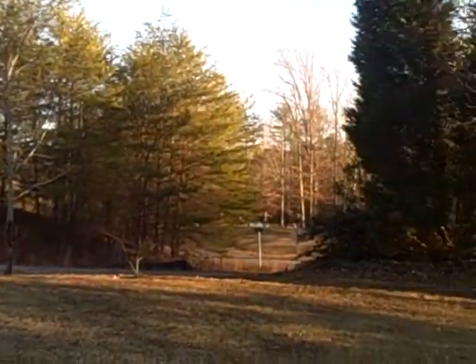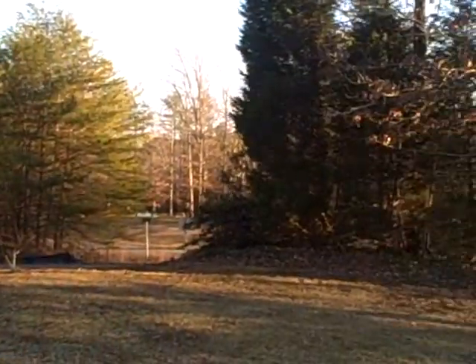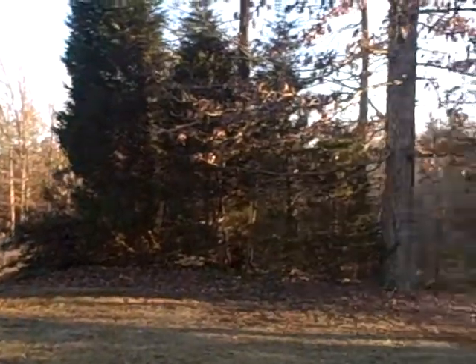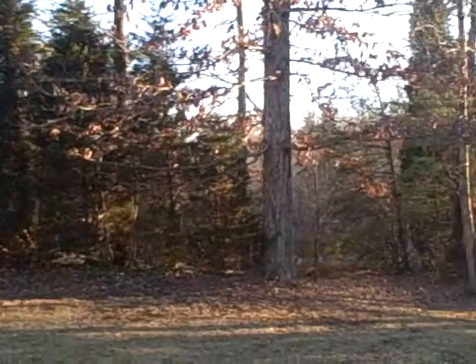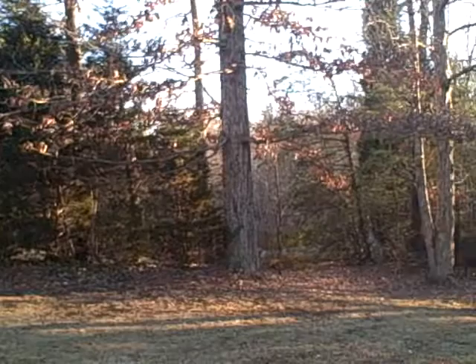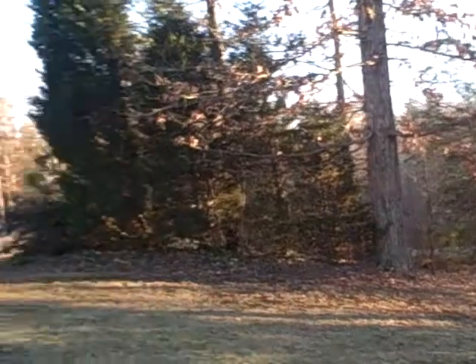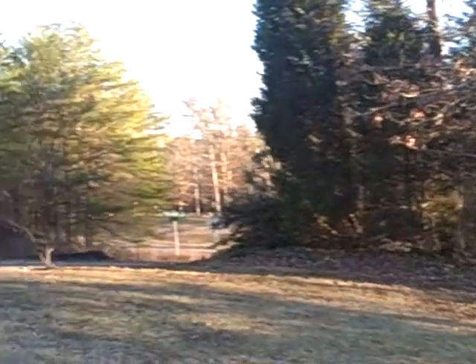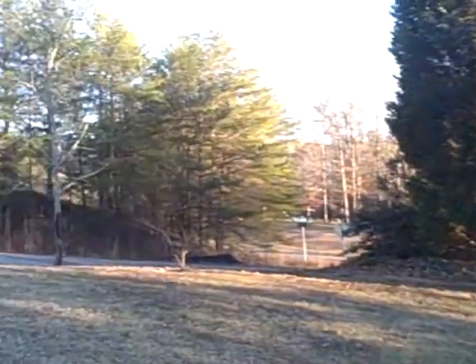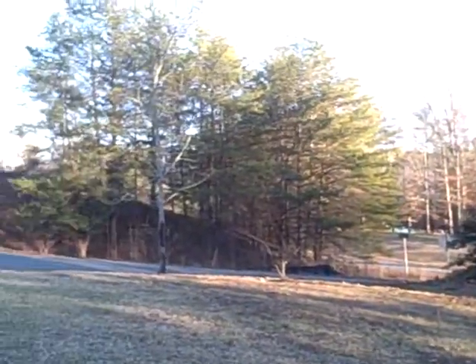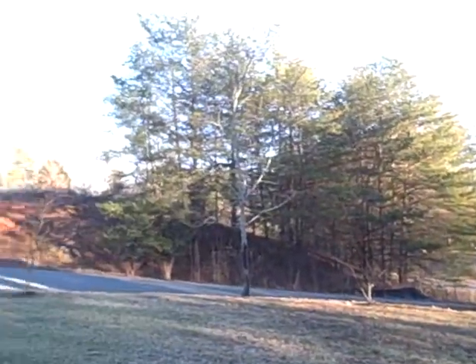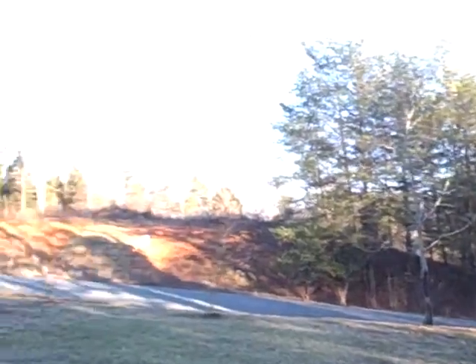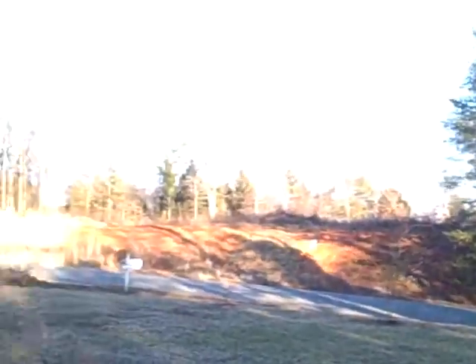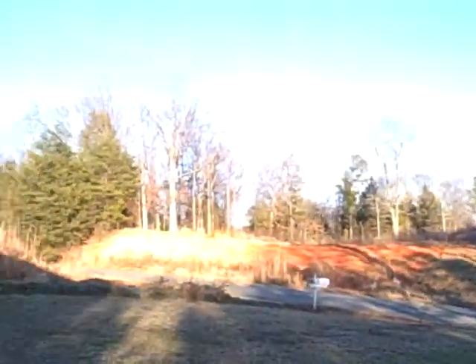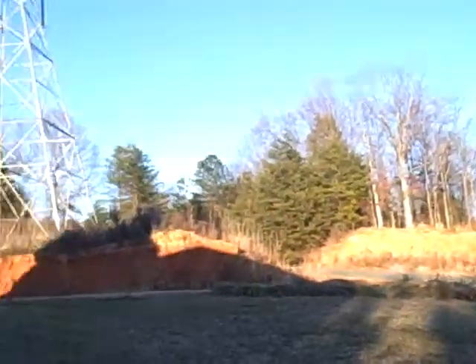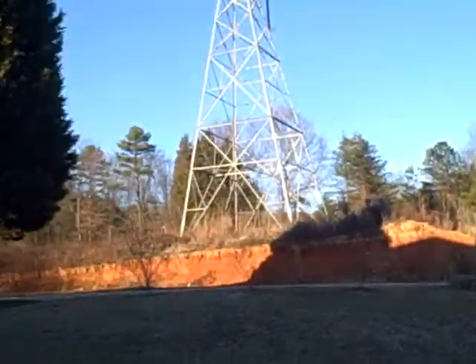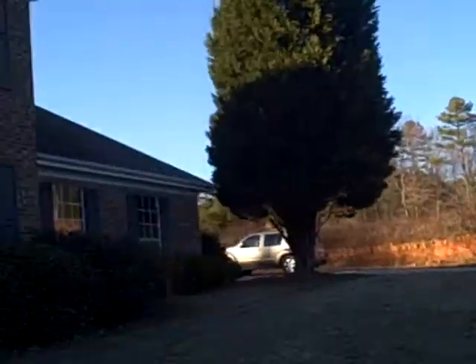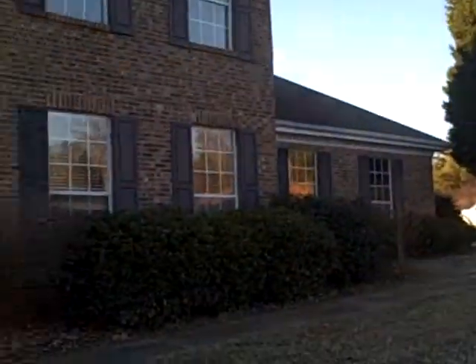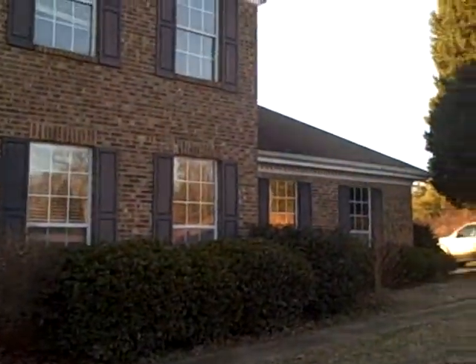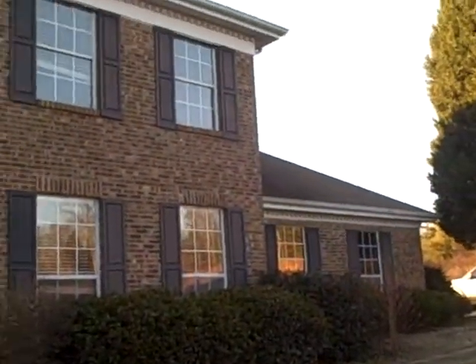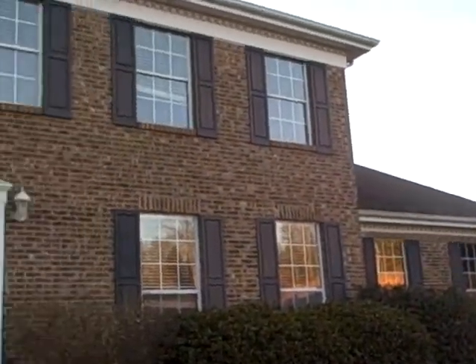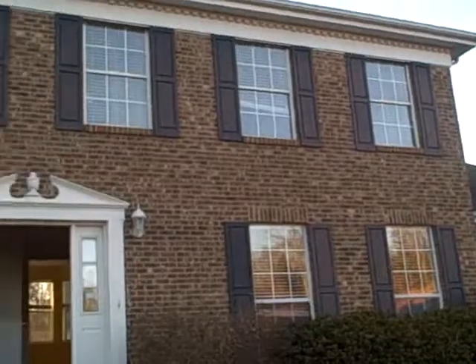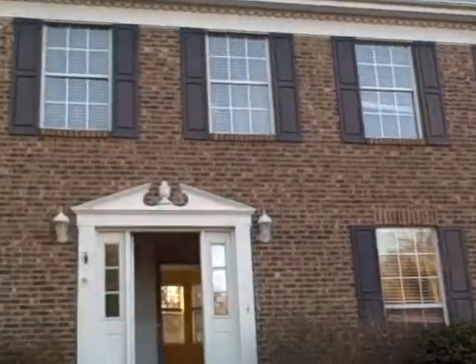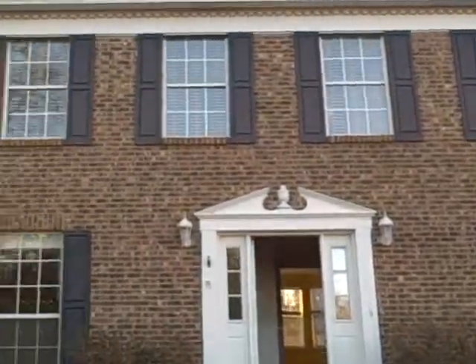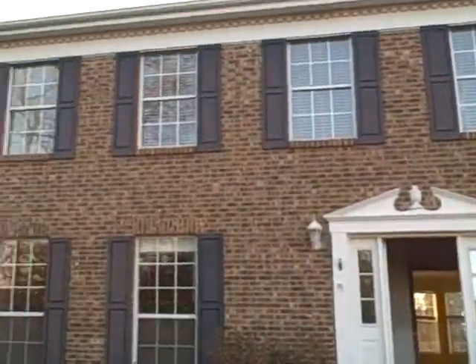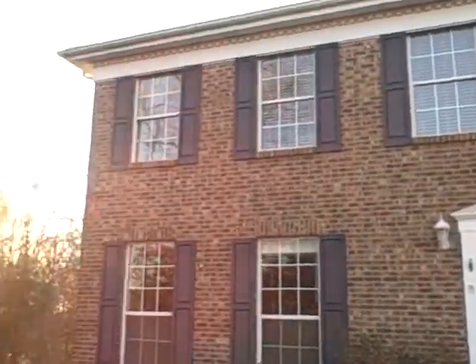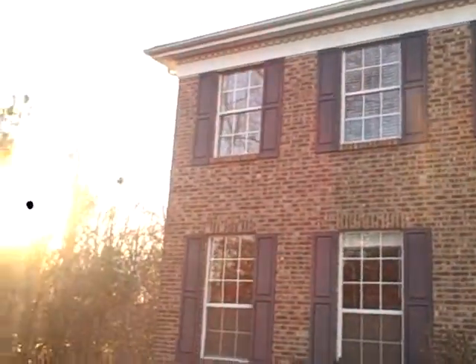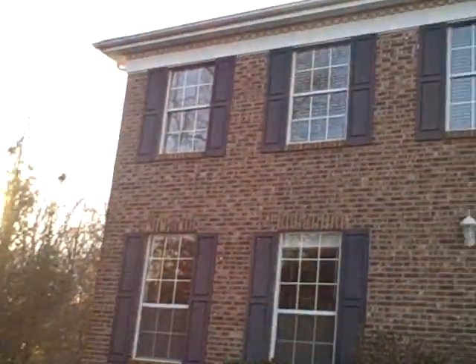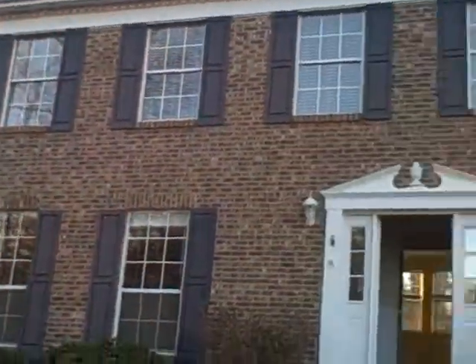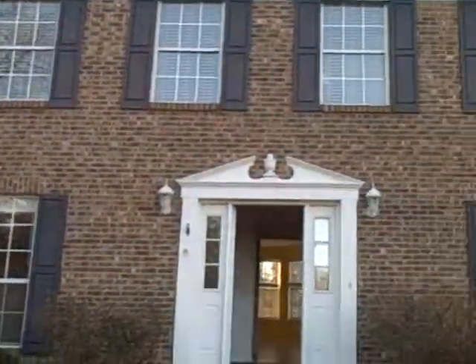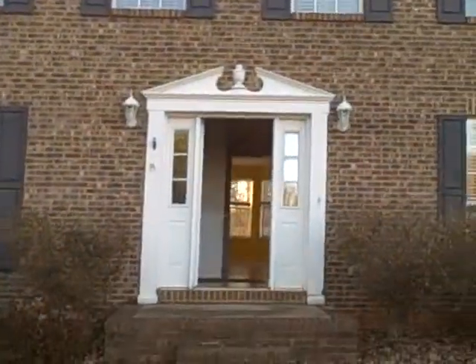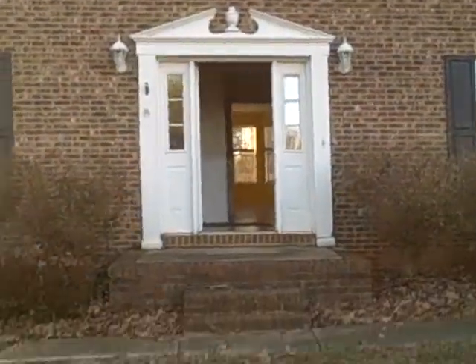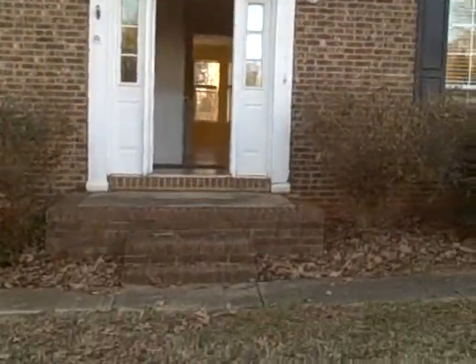This is the front yard. Big trees. In the back of a really nice neighborhood. Here's the front of the house. All brick. Very nice. Alright, let's walk in.